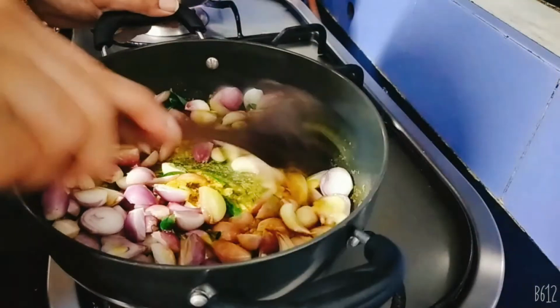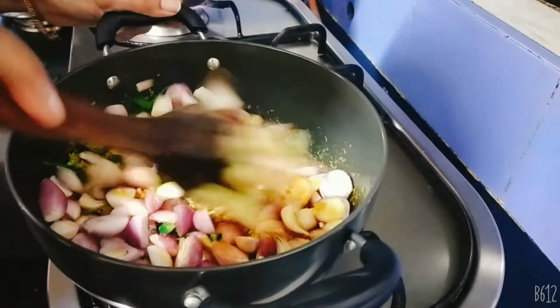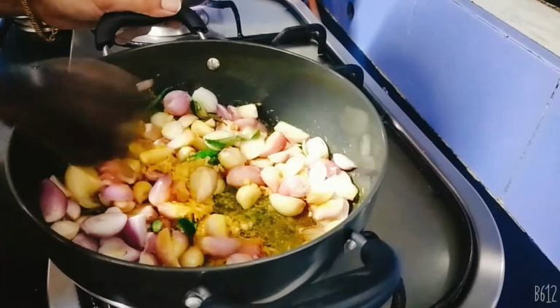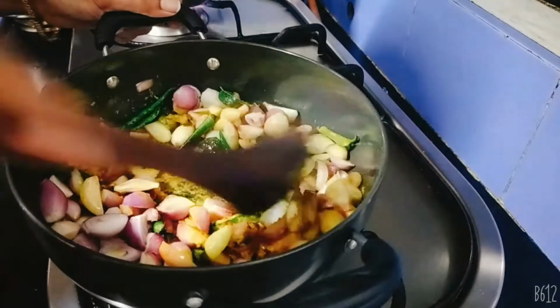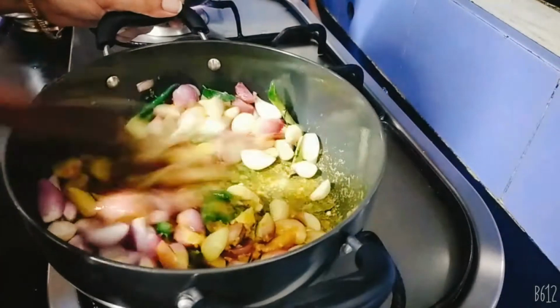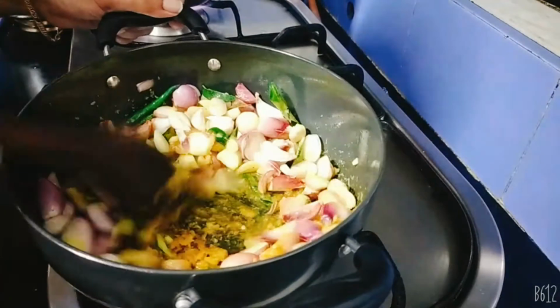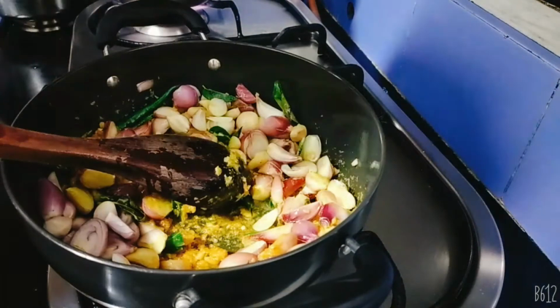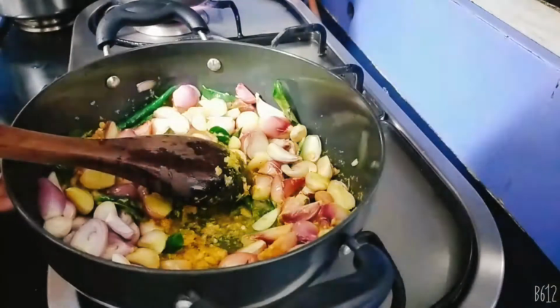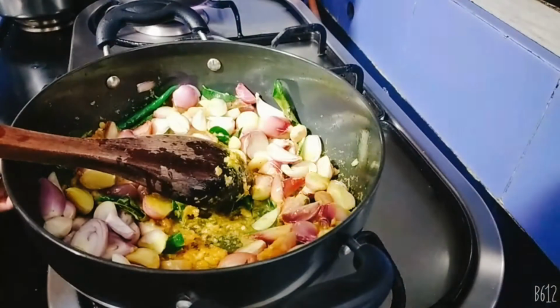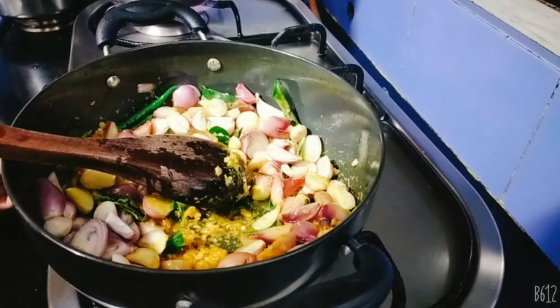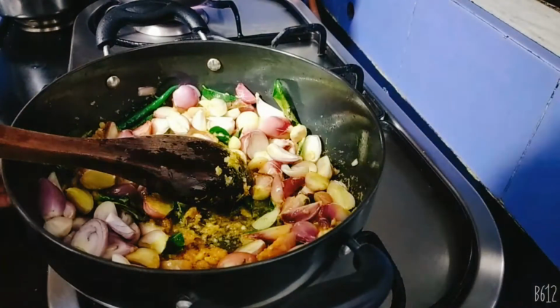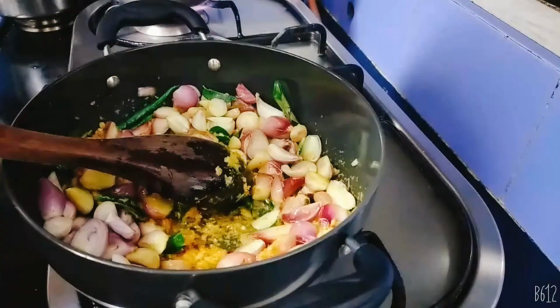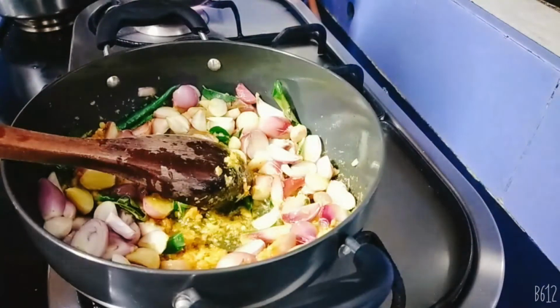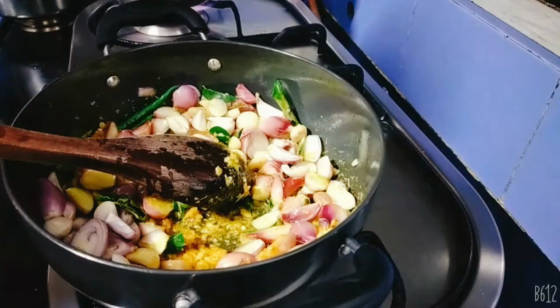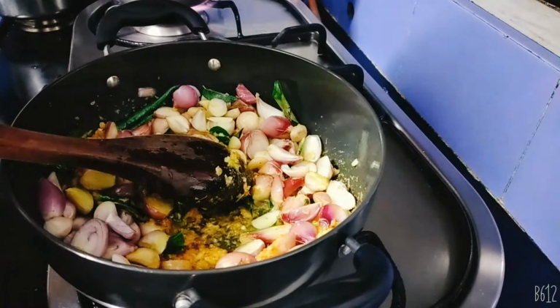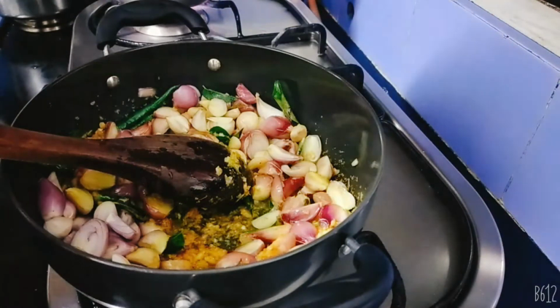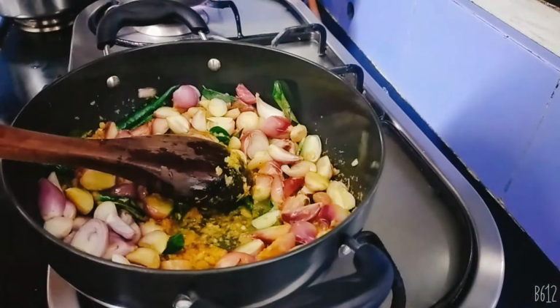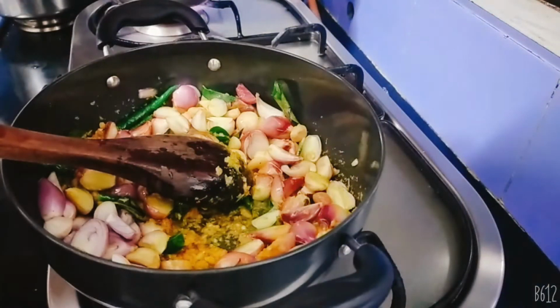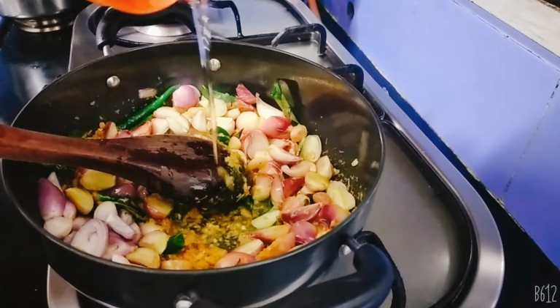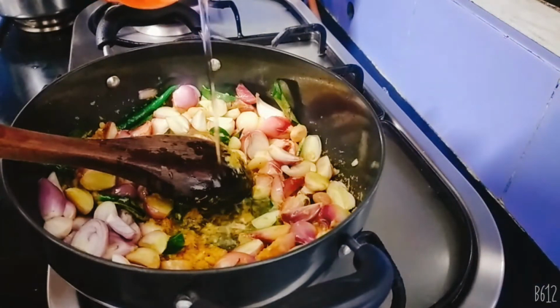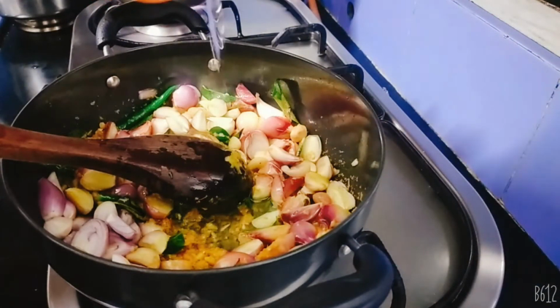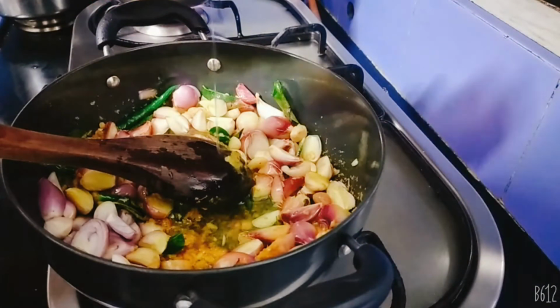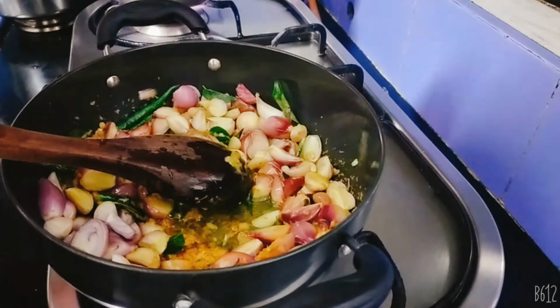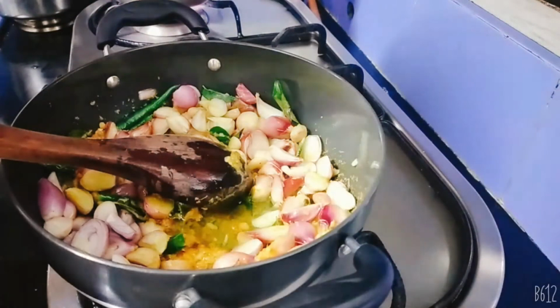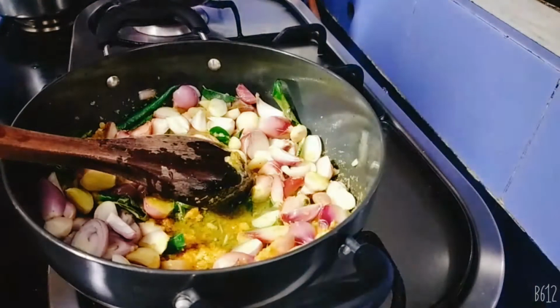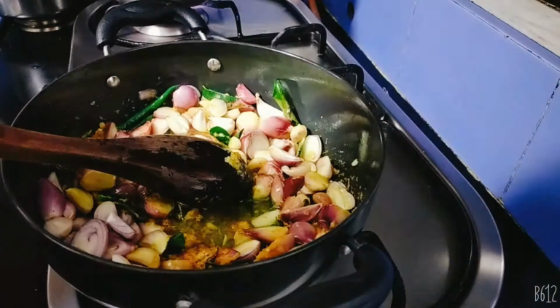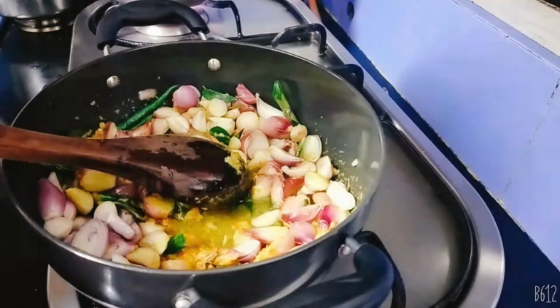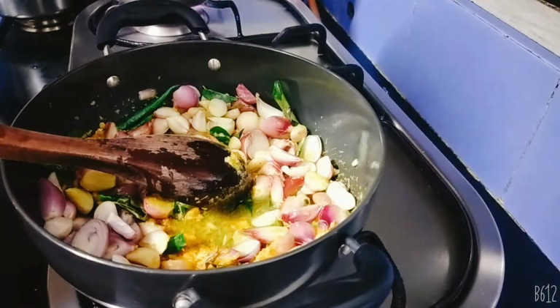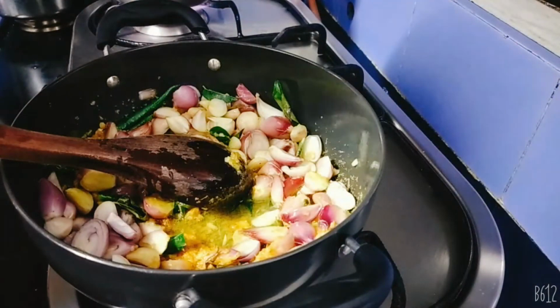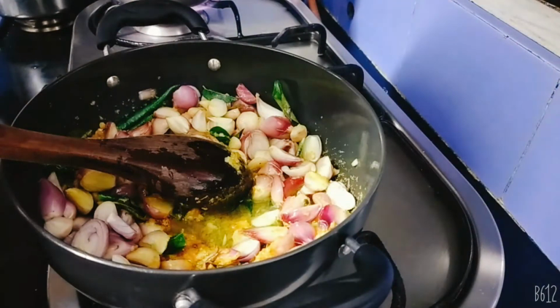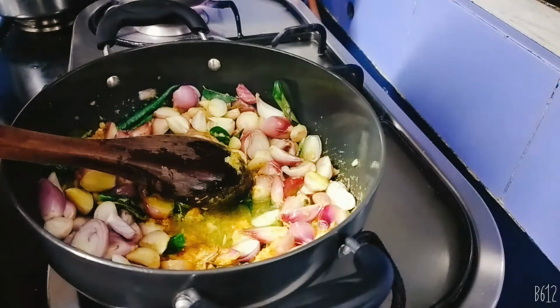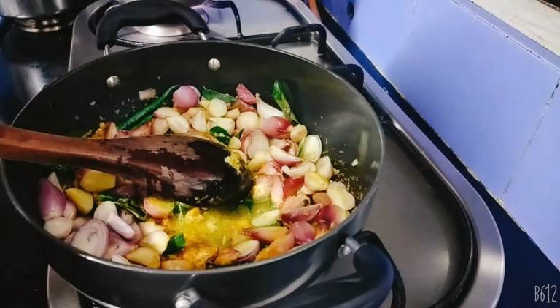Once it has come, it will change the texture. It will be as long as you can see.